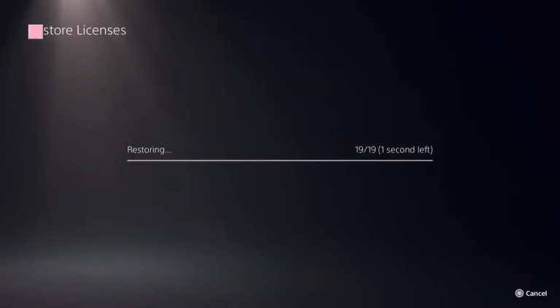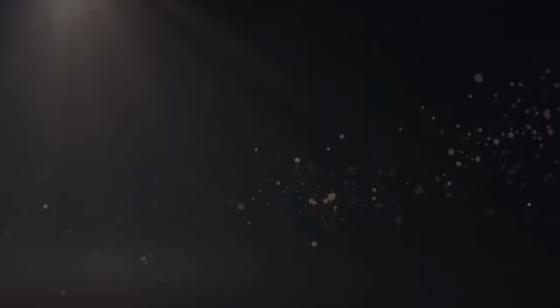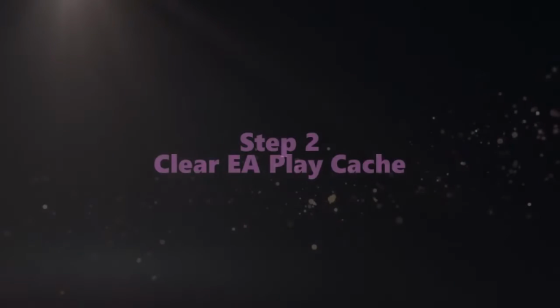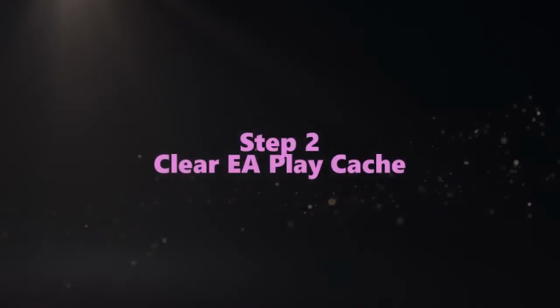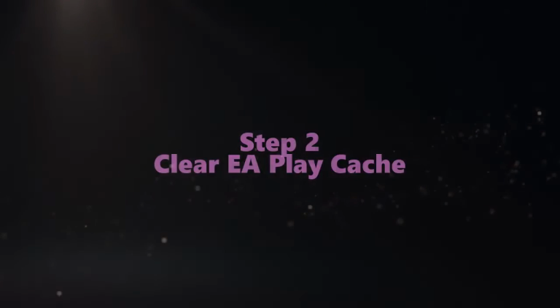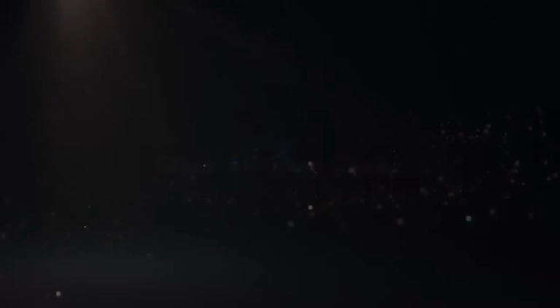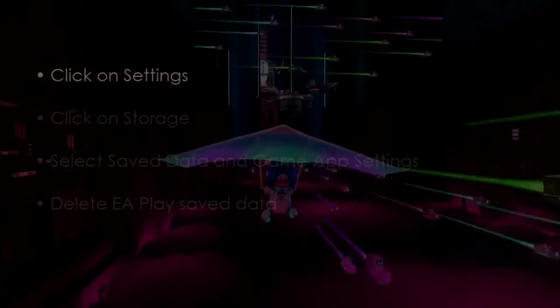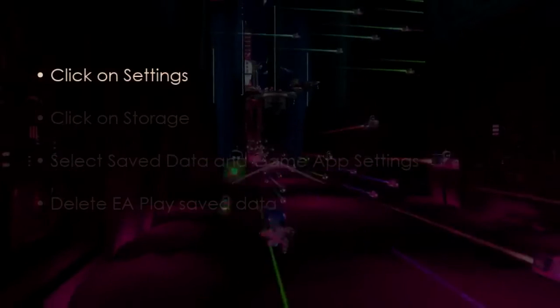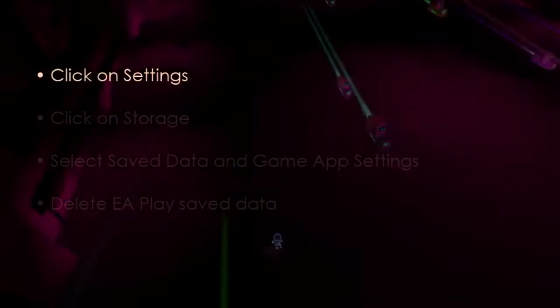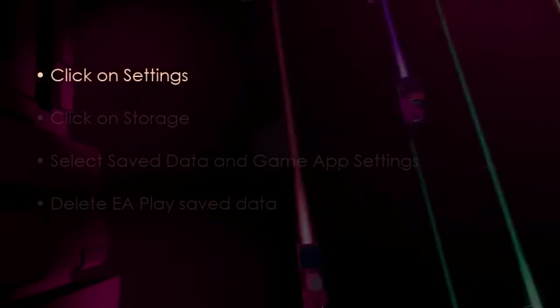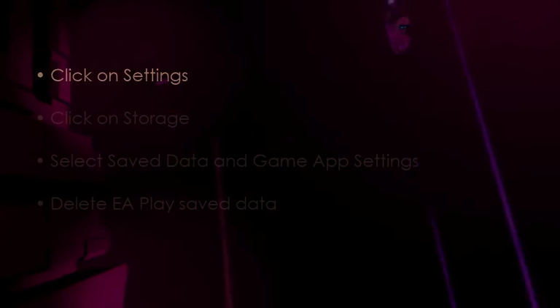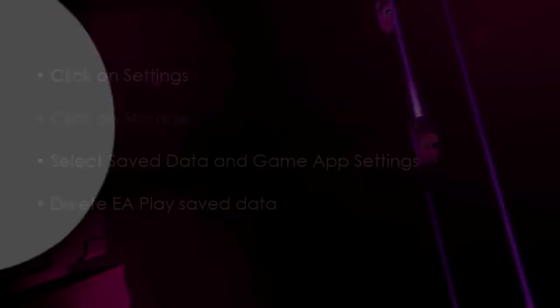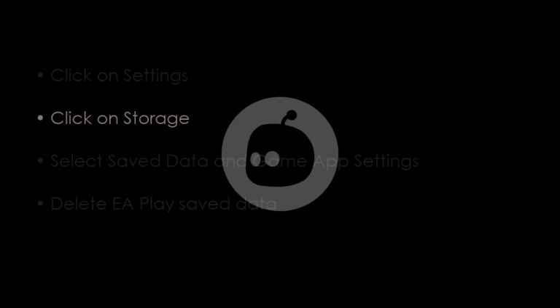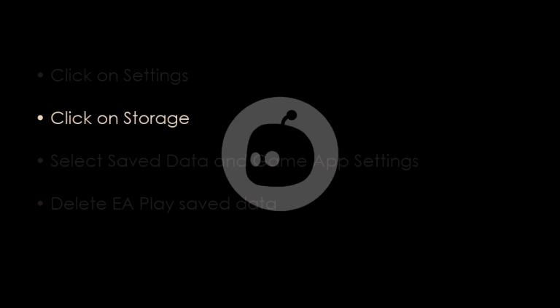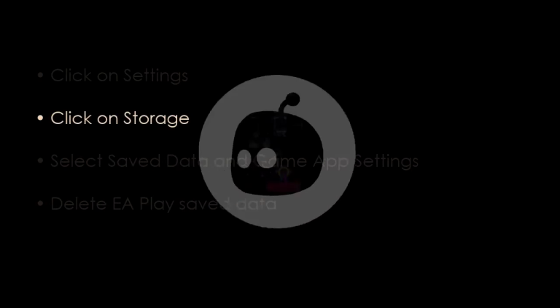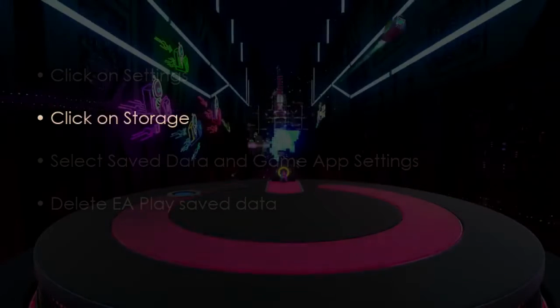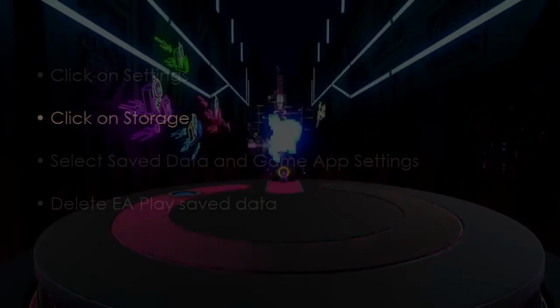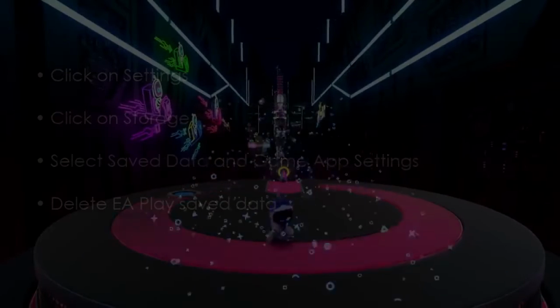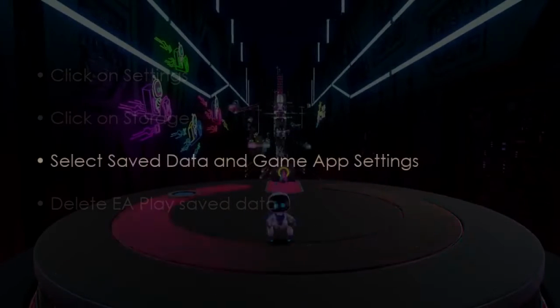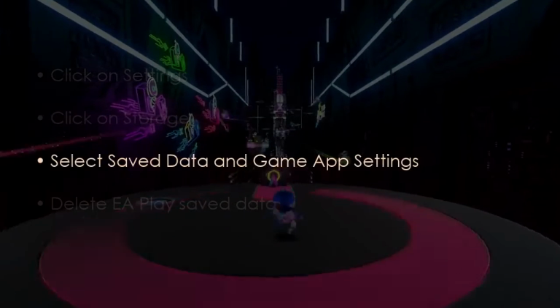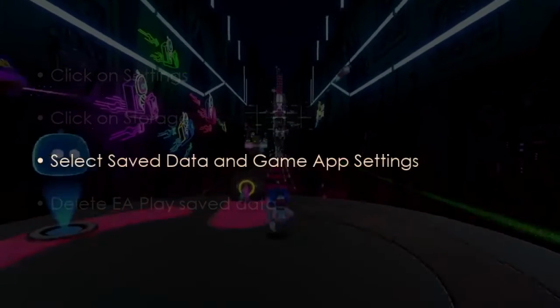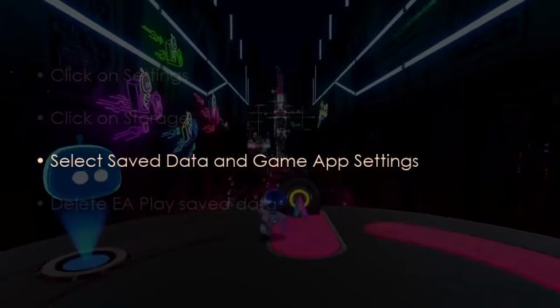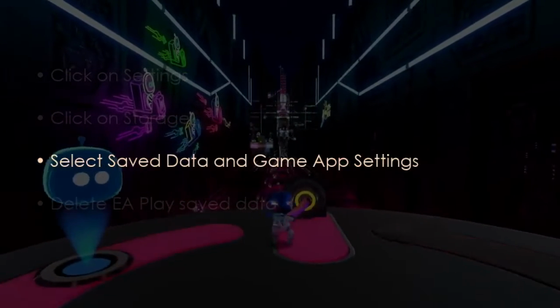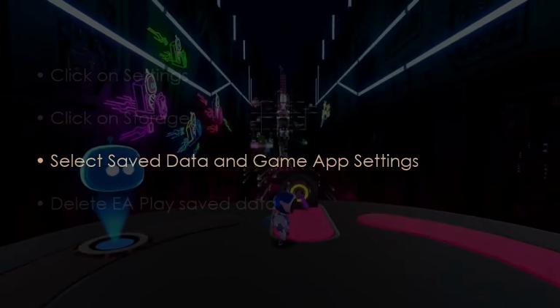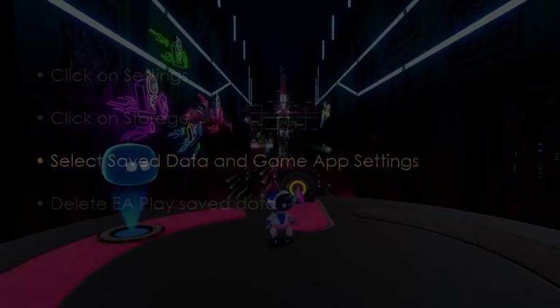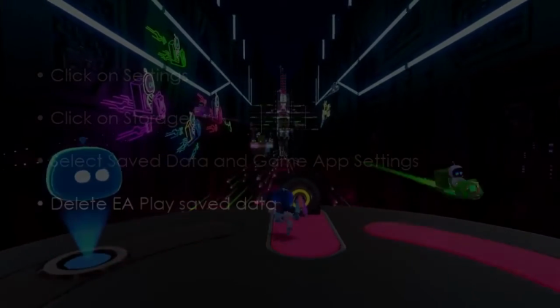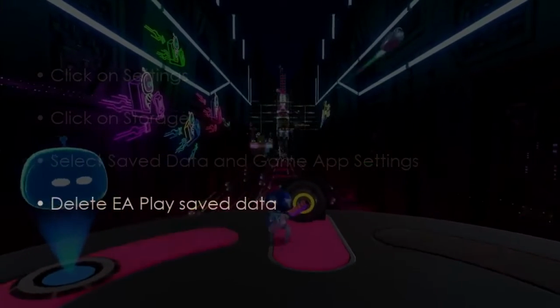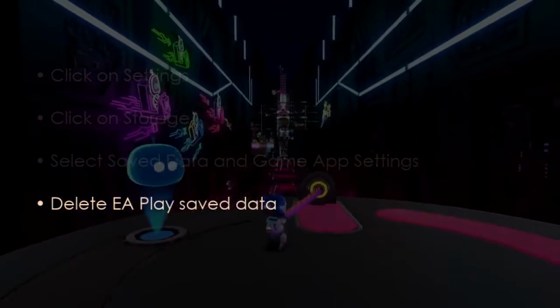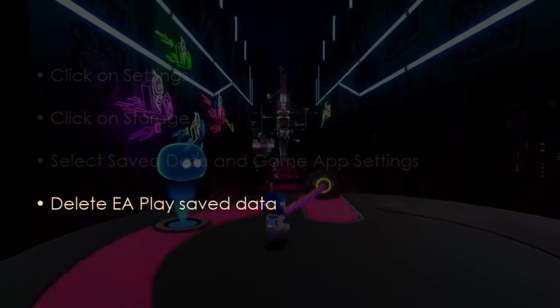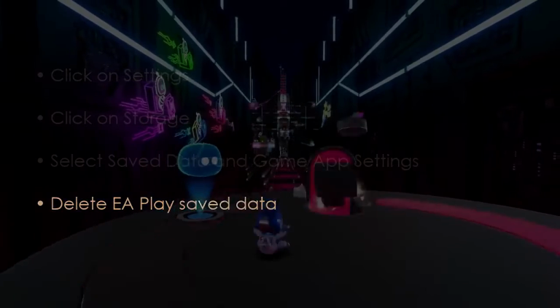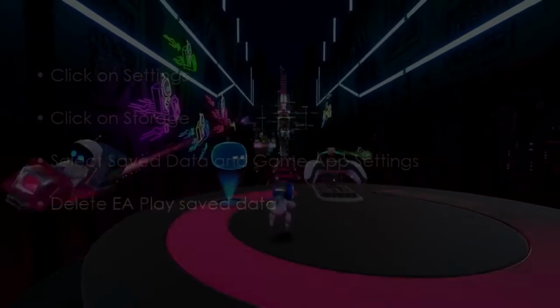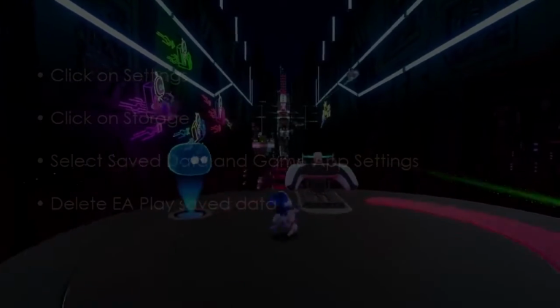The next step is to clear EA Play cache. Click Settings, then click Storage. After that, select Save Data and Game App Settings, then delete EA Play saved data.